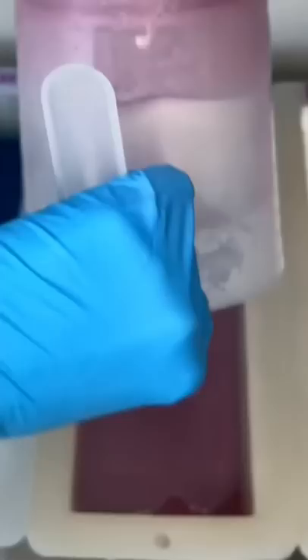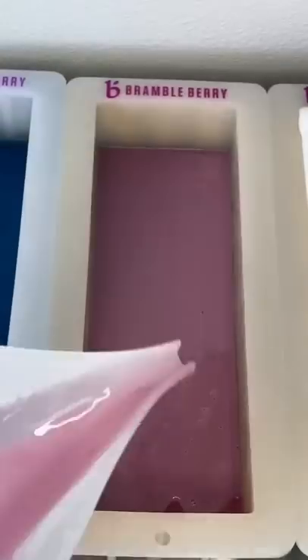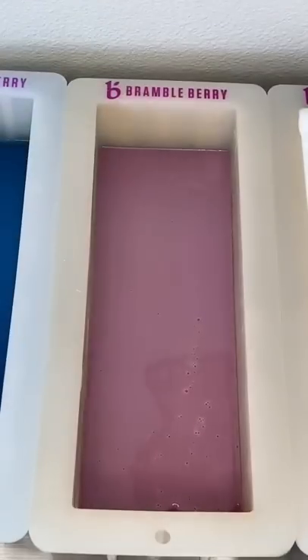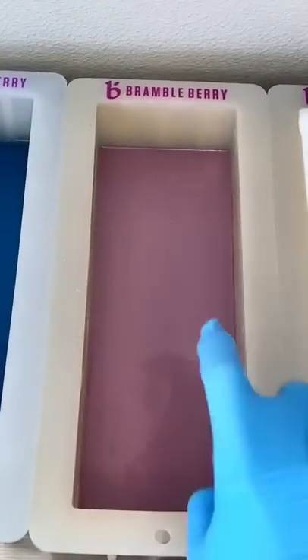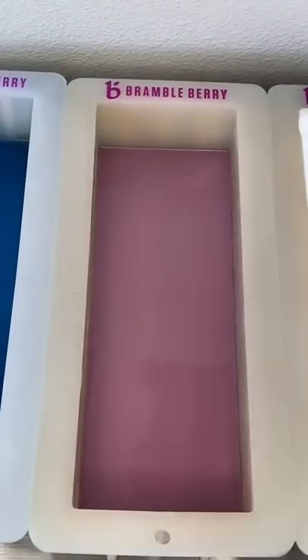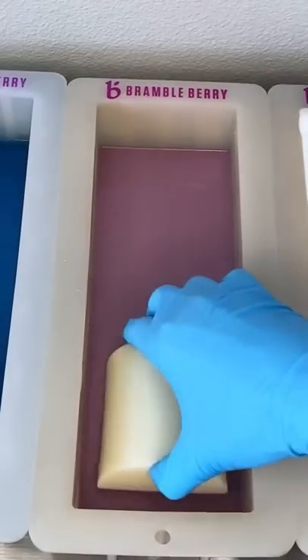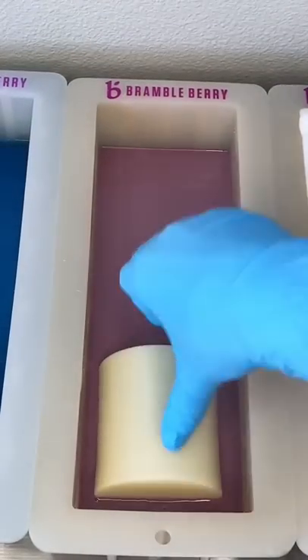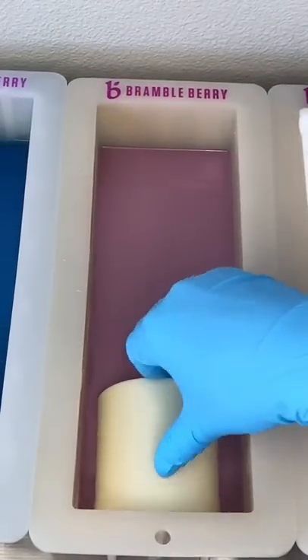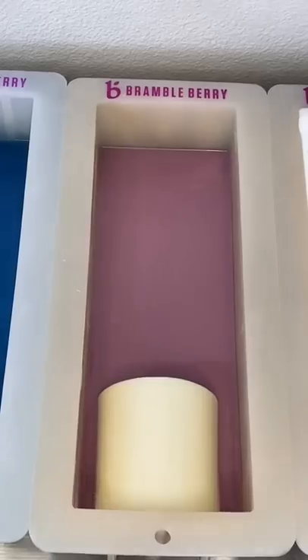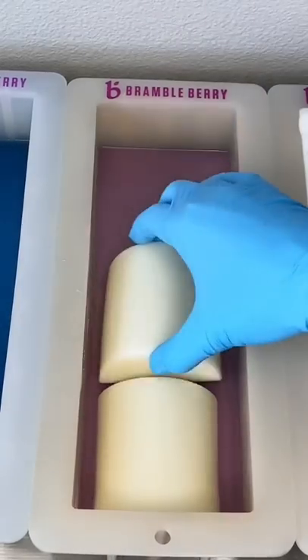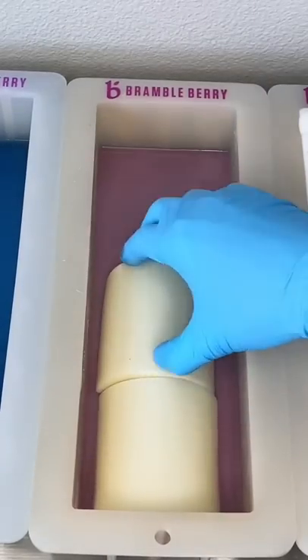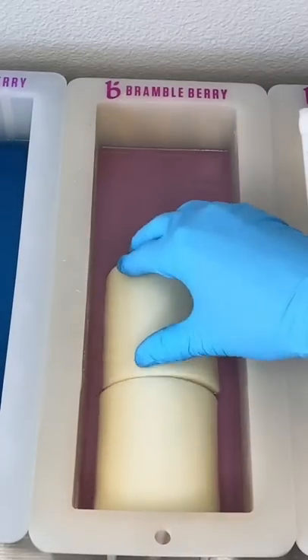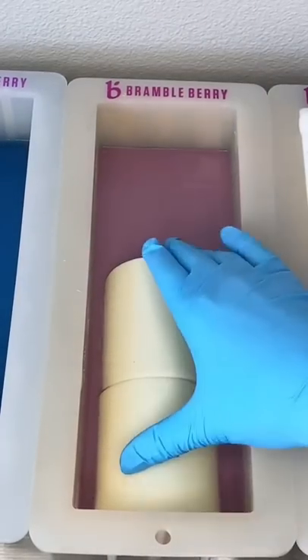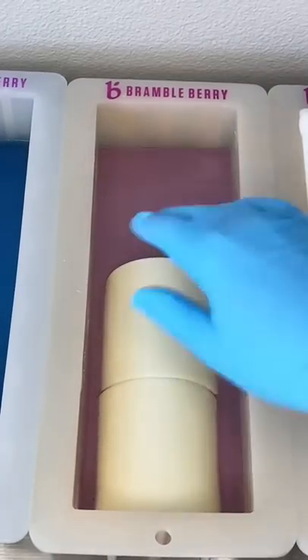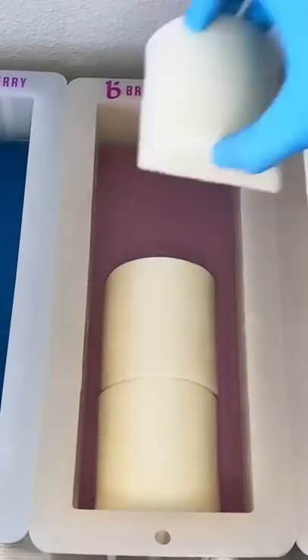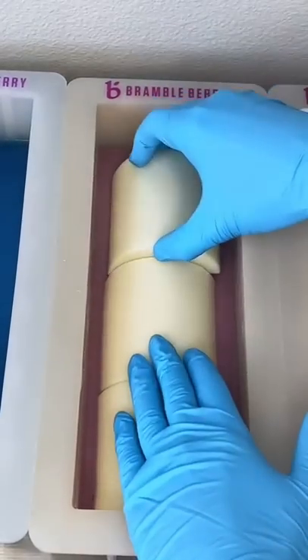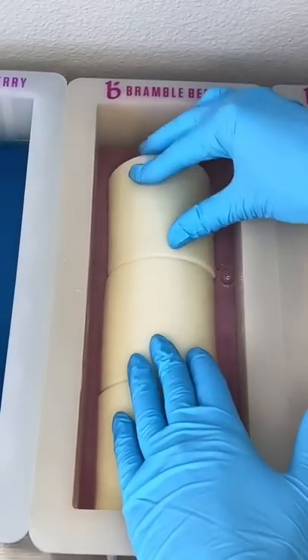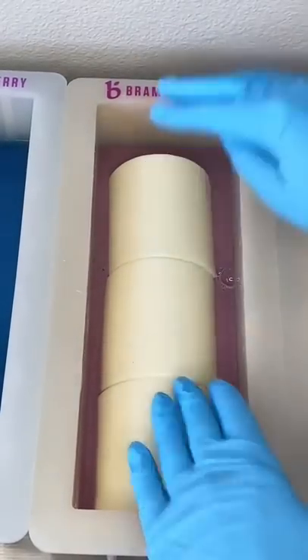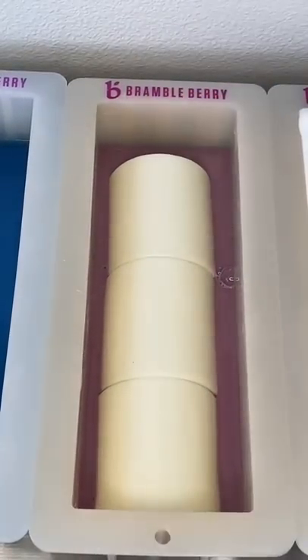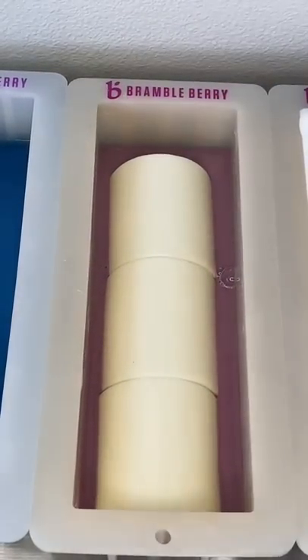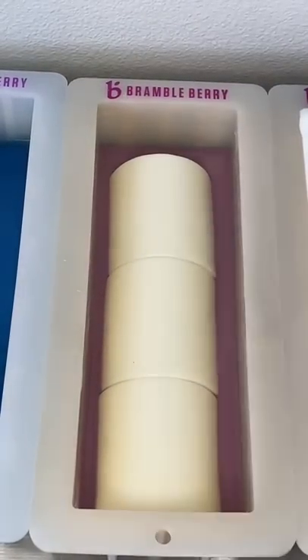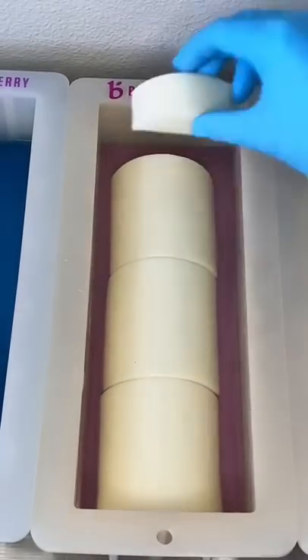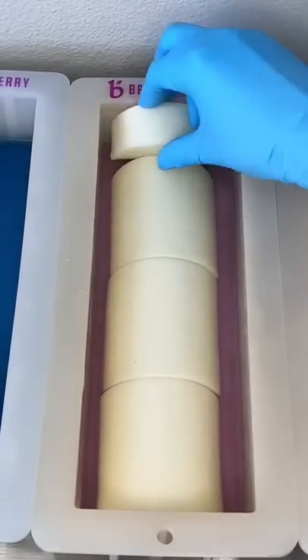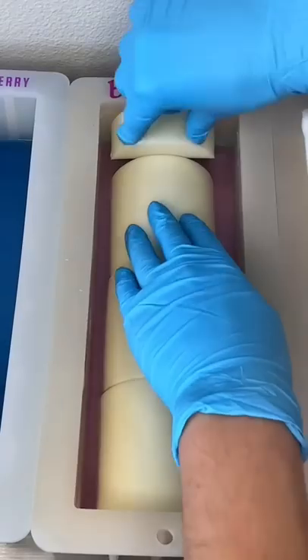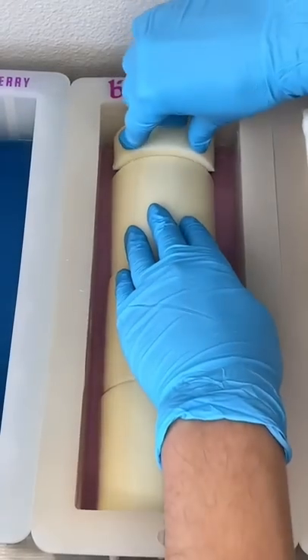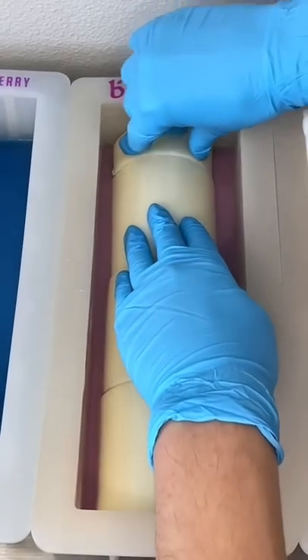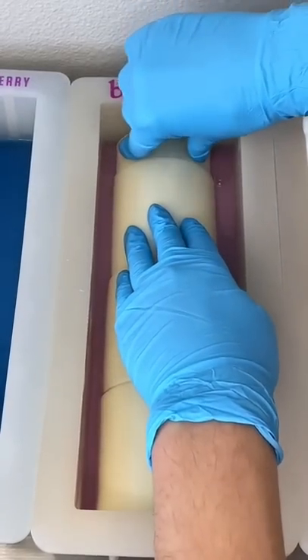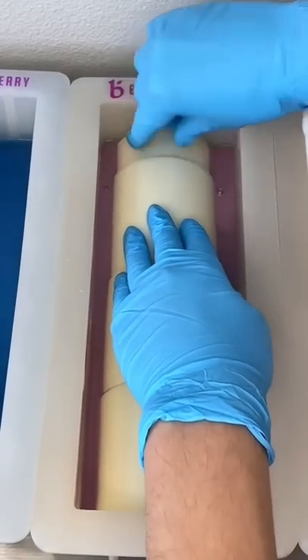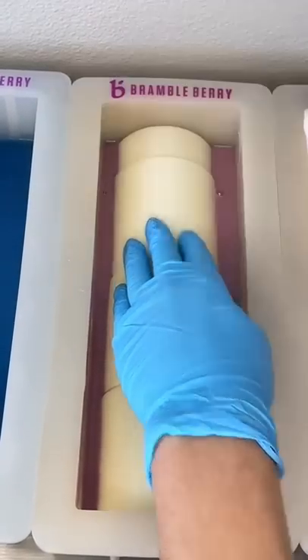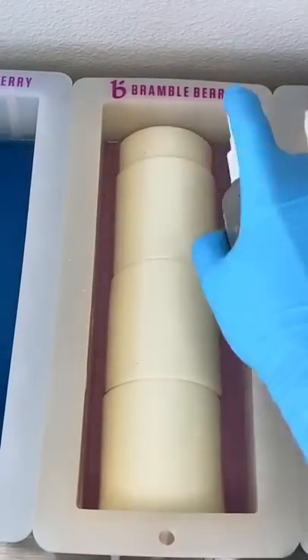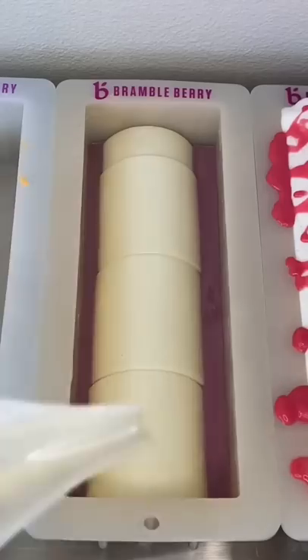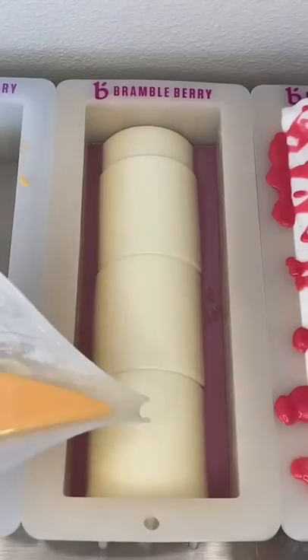But this is the Closeted Lesbian Soap, and the comment that I tagged had the great idea of doing a sundown with the lesbian flag colors, so I tried to do that, and hopefully I did this concept justice.